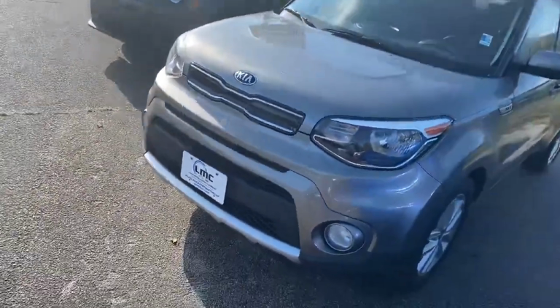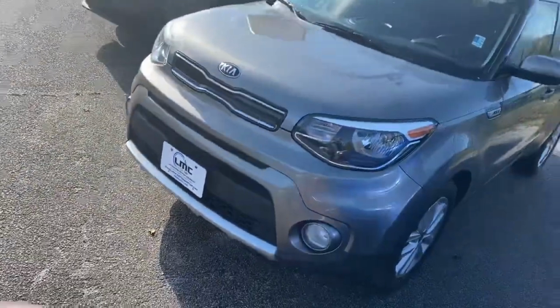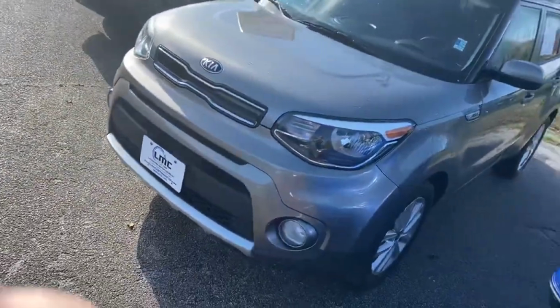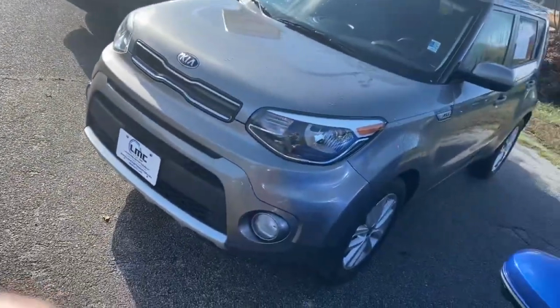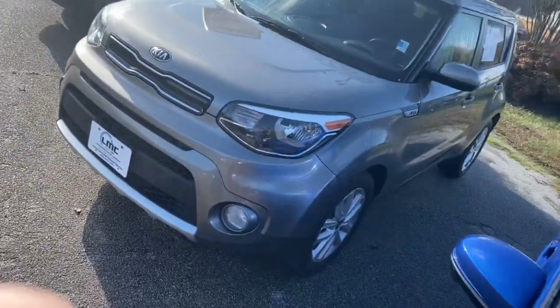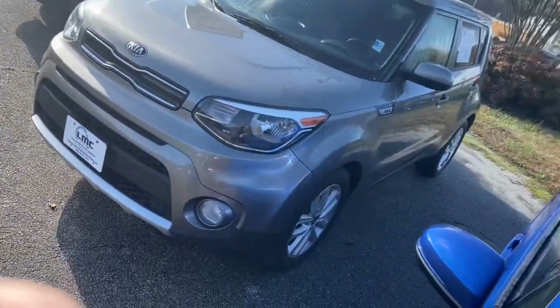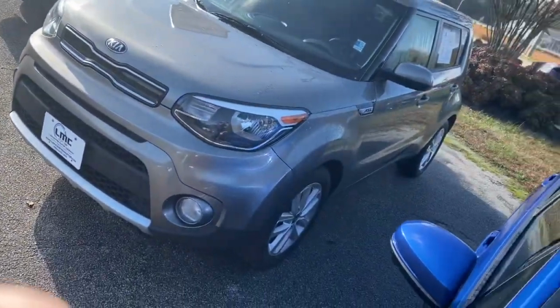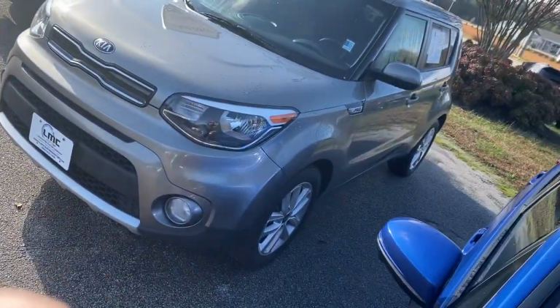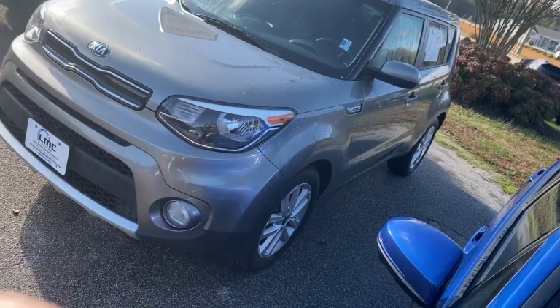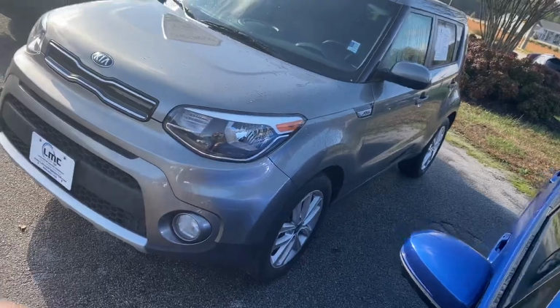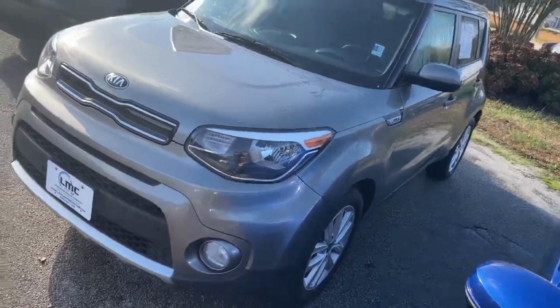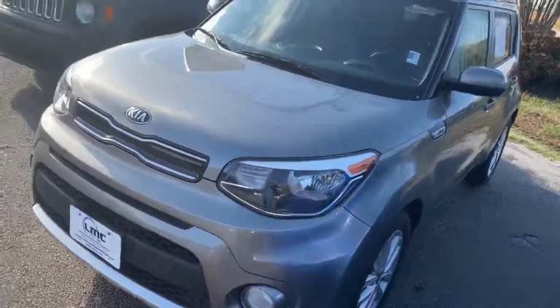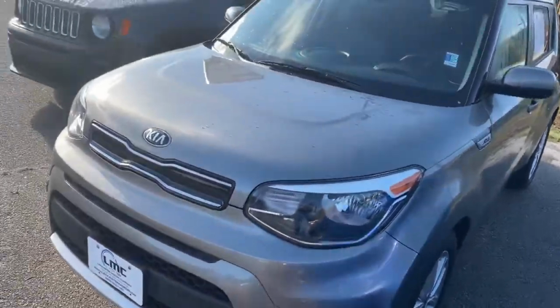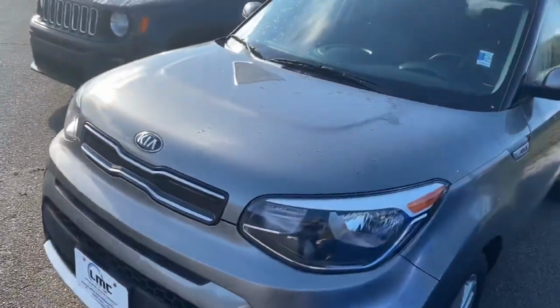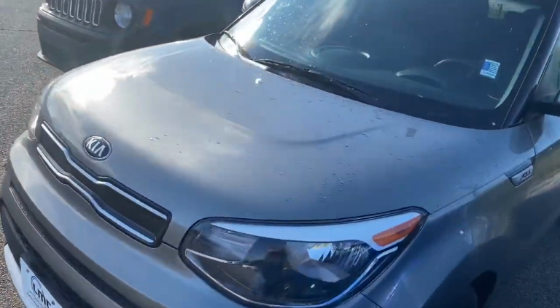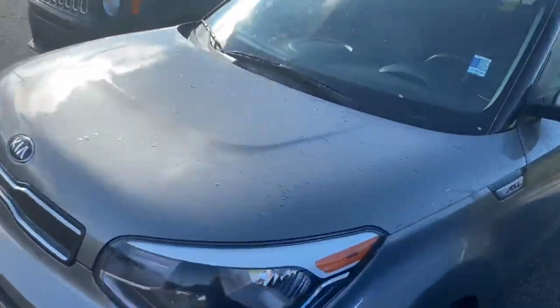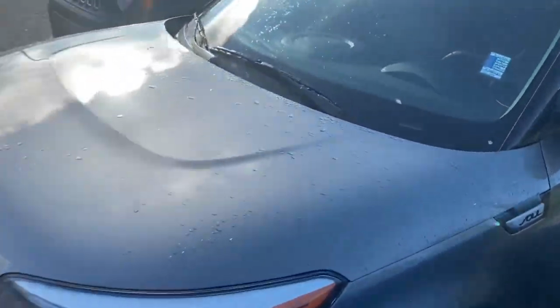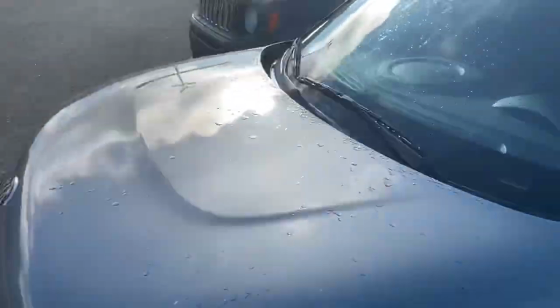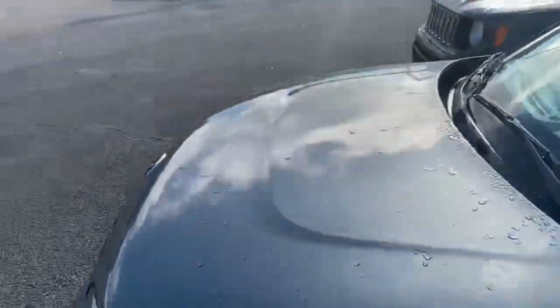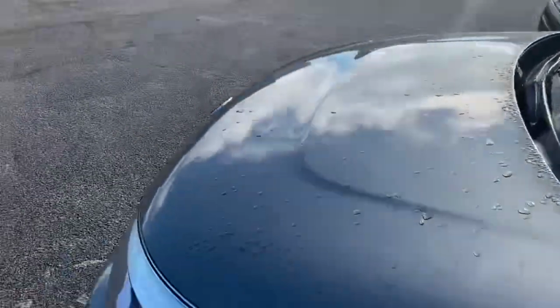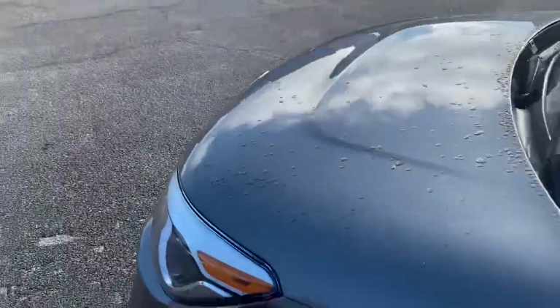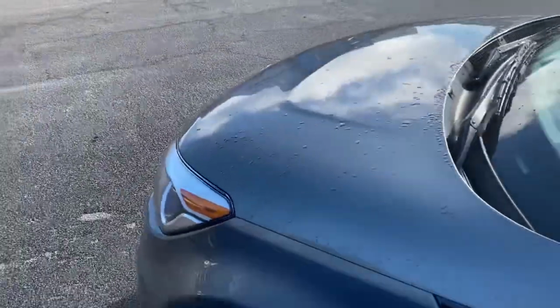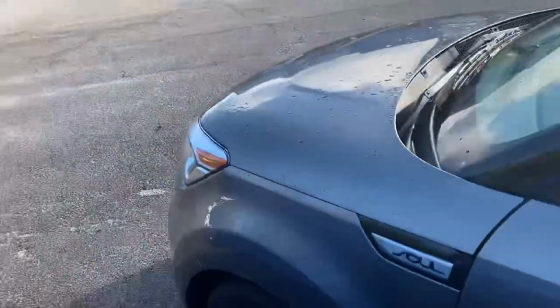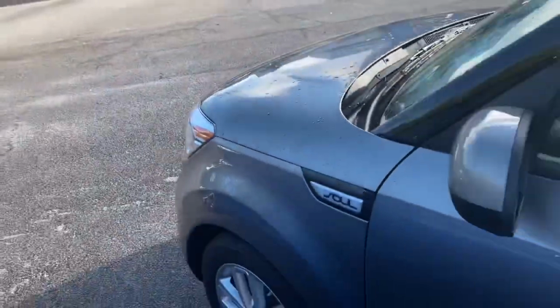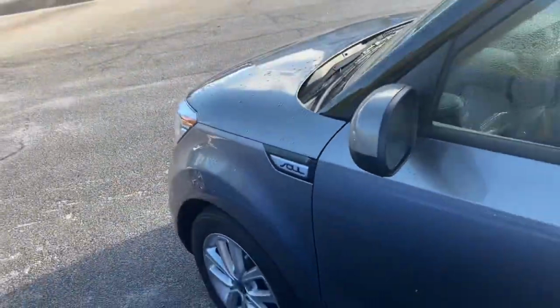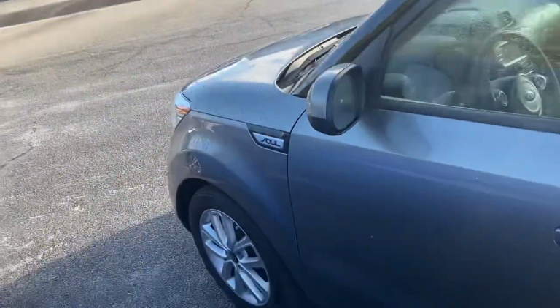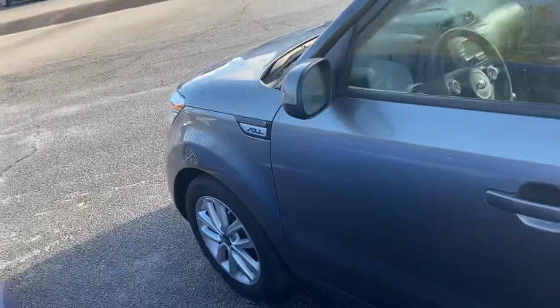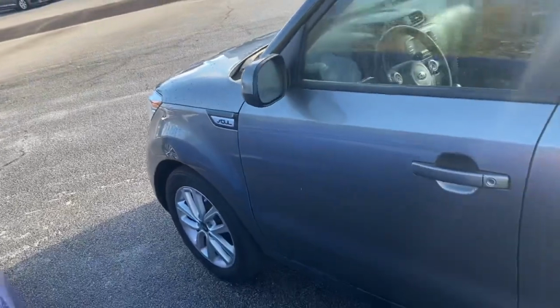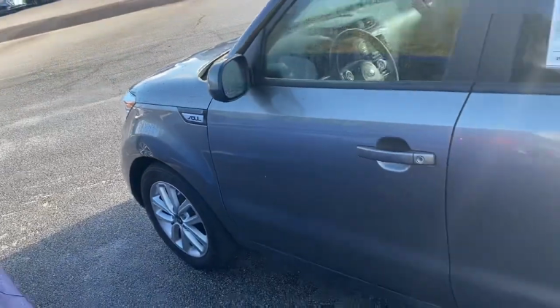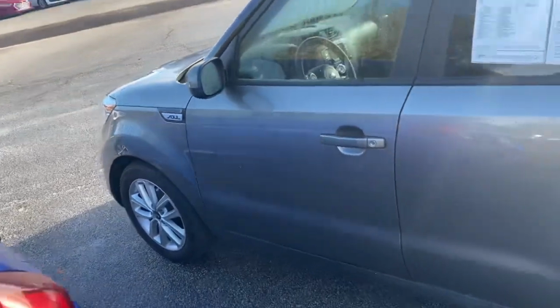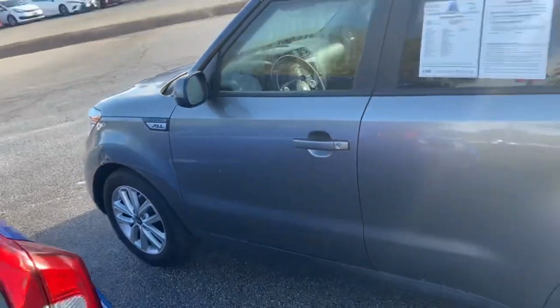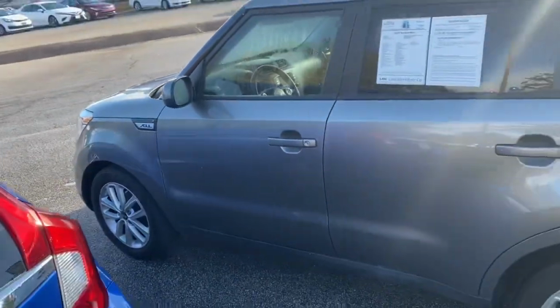It does have your four cylinder engine. You need a good gas saver, a good little family car to take good little trips in guys. Come and see me.